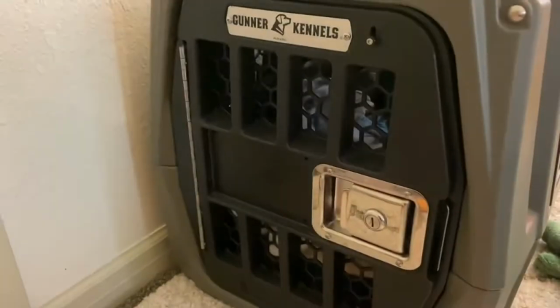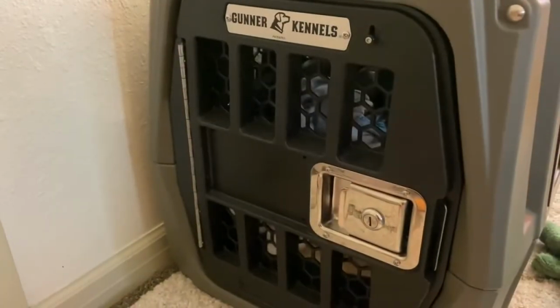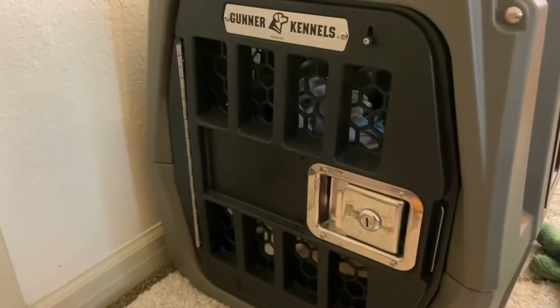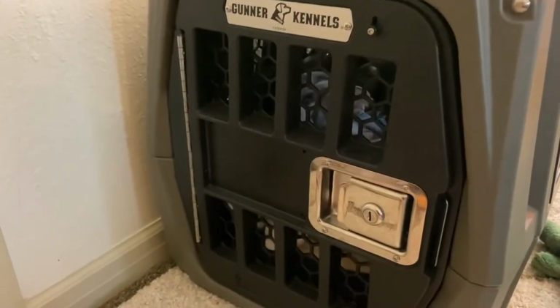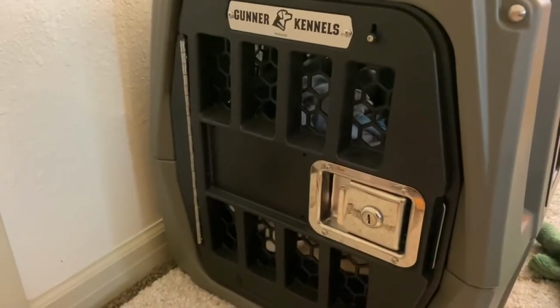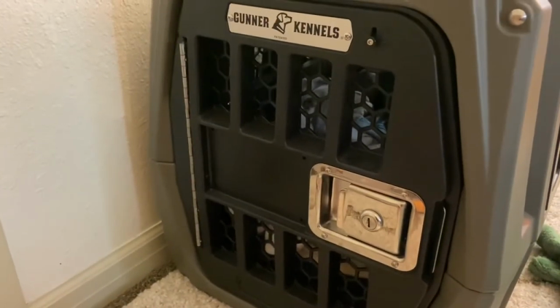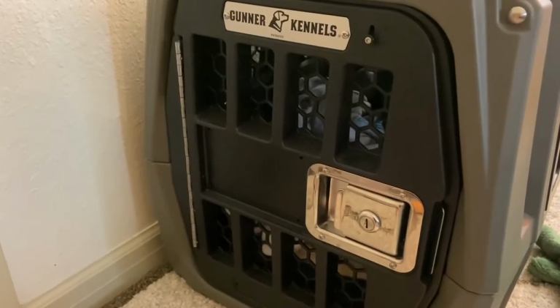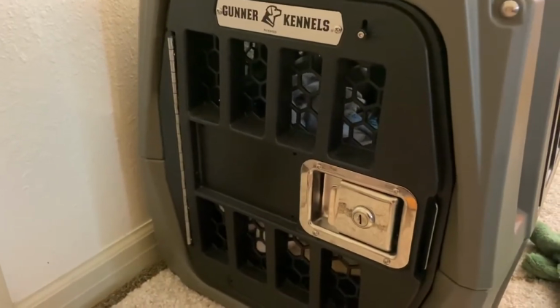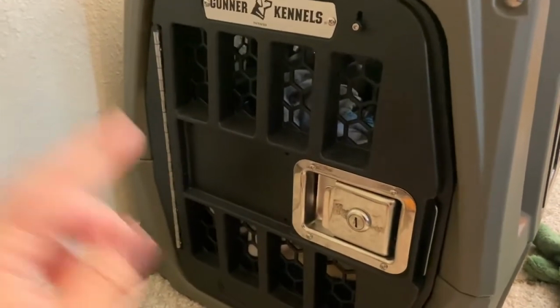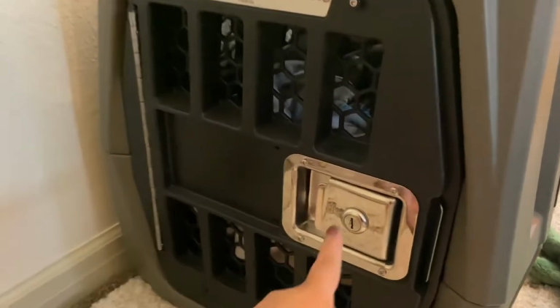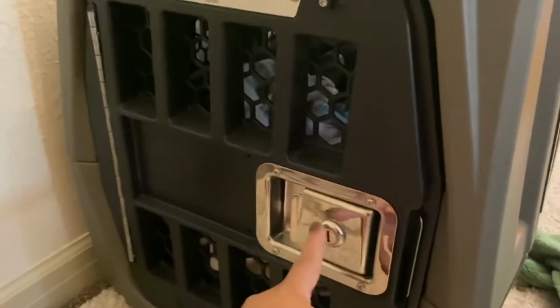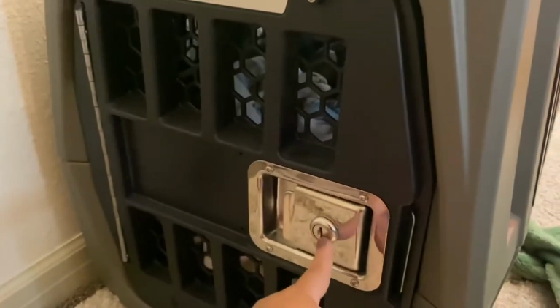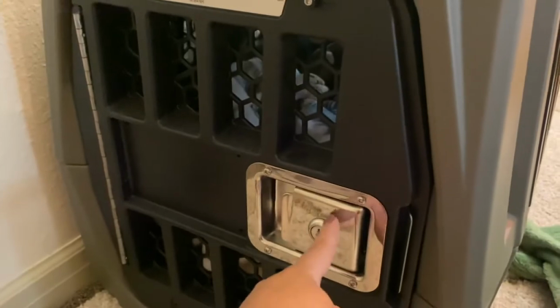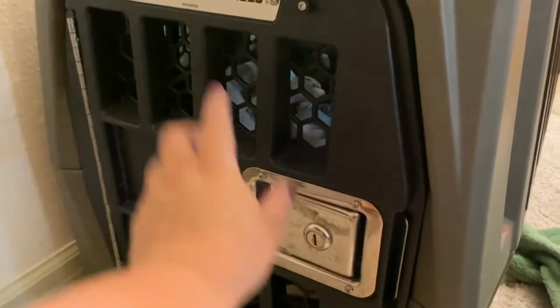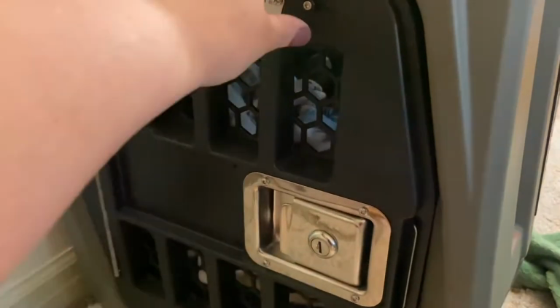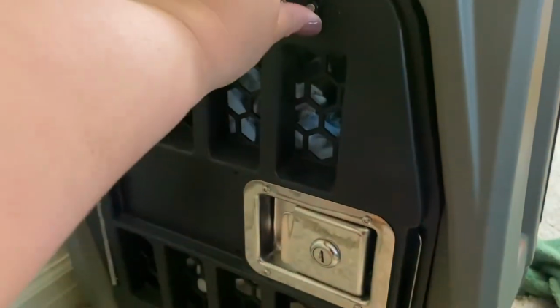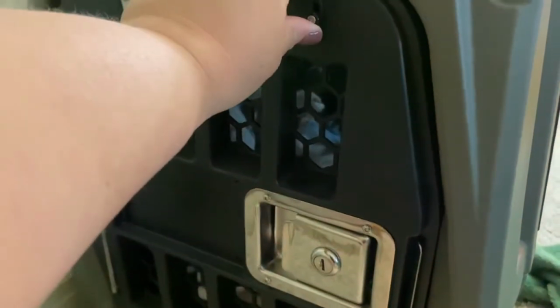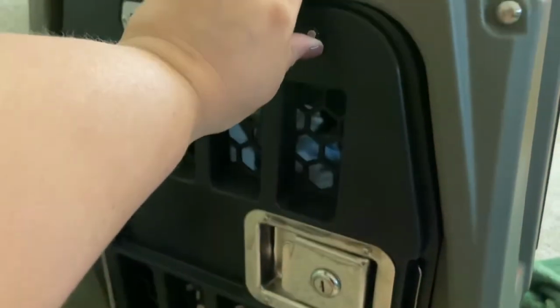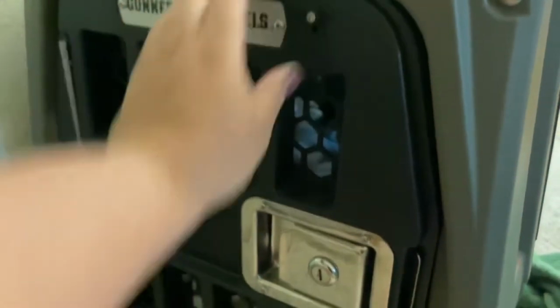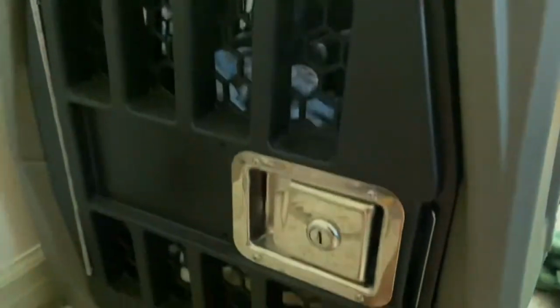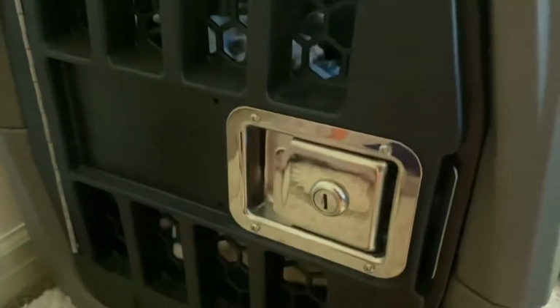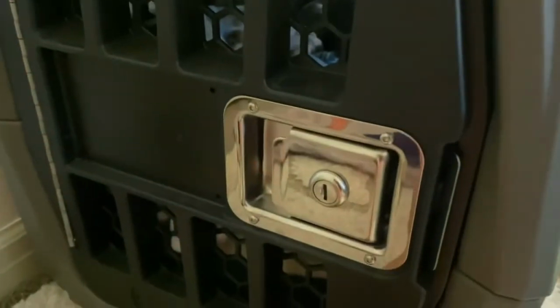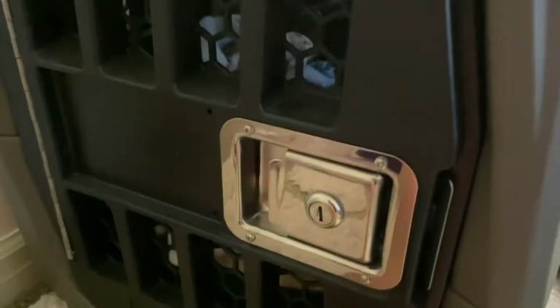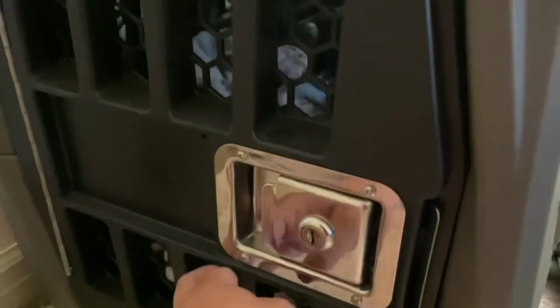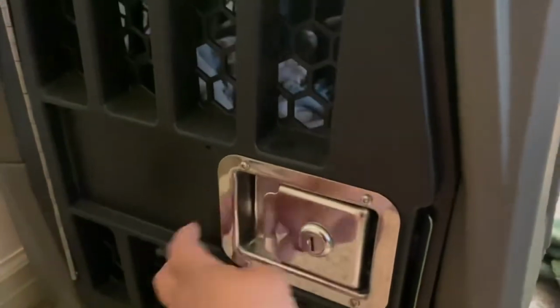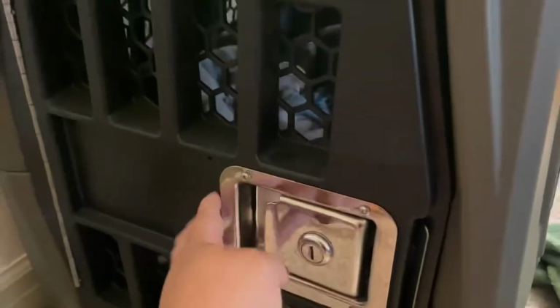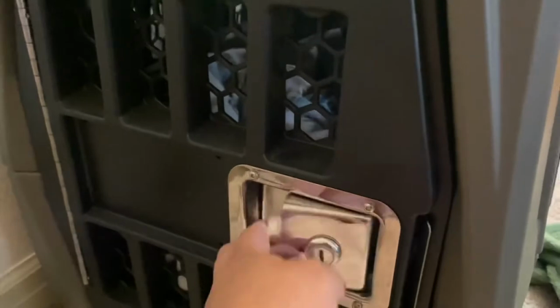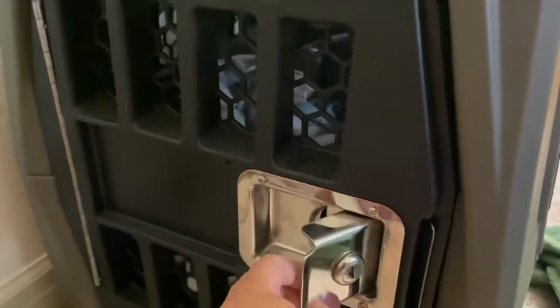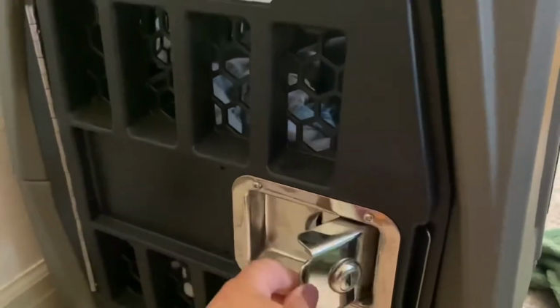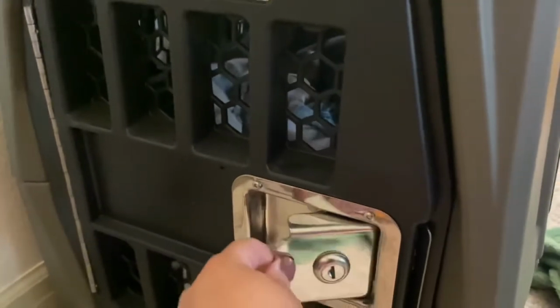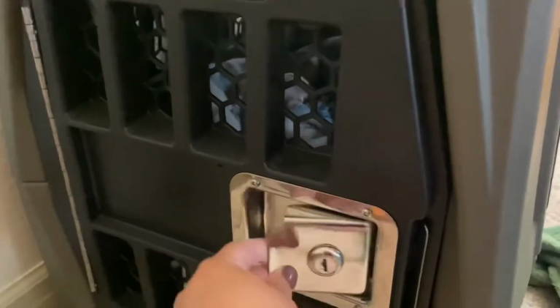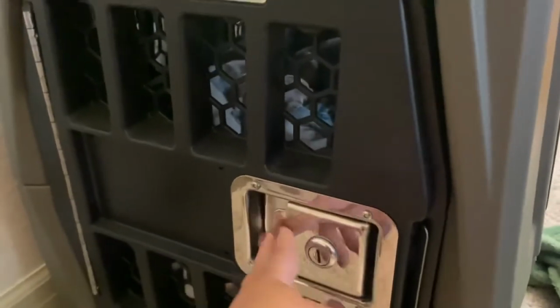So on this kennel, you can see they give you keys so you can lock it here. And you can also move these up and down, and it's not going to open up.